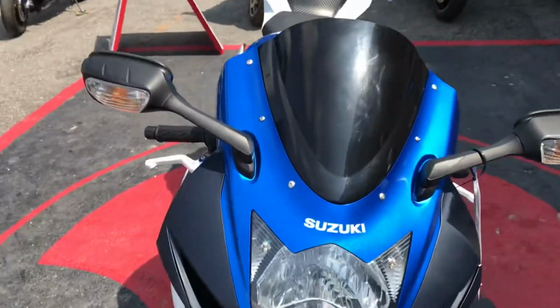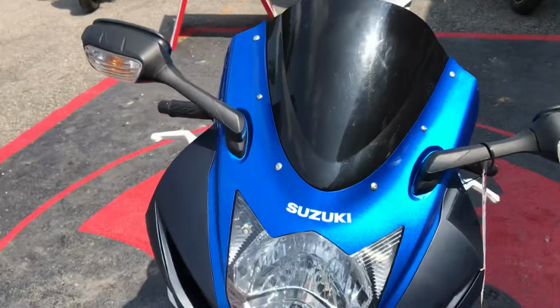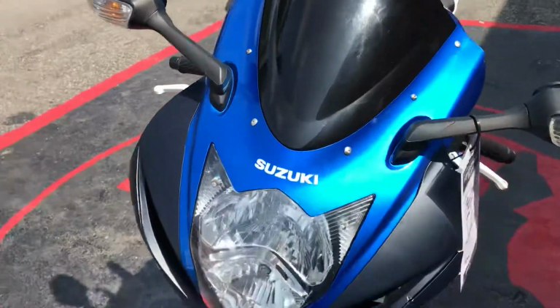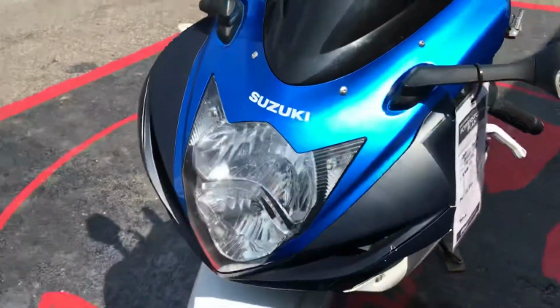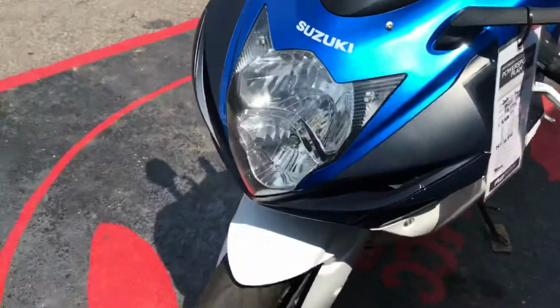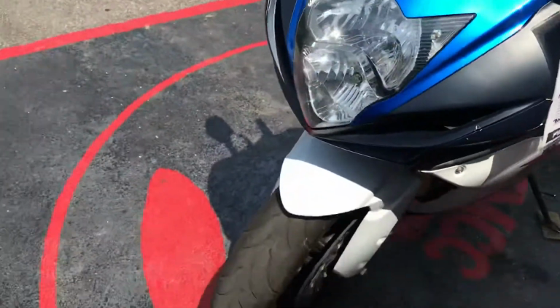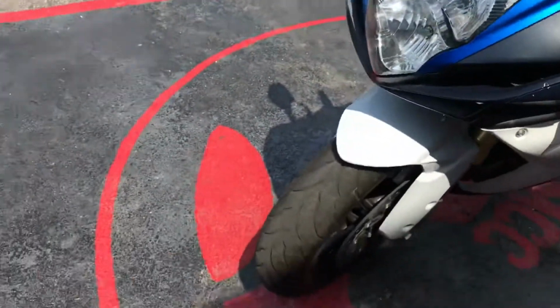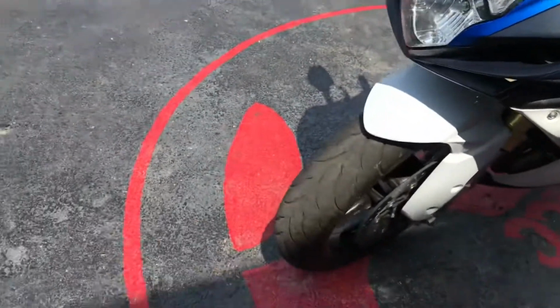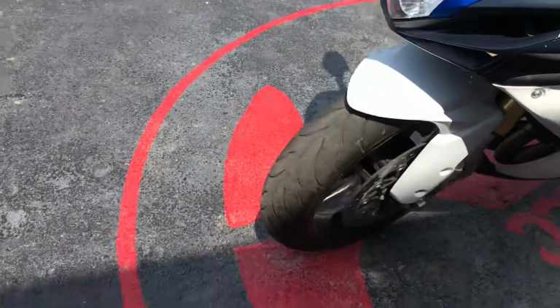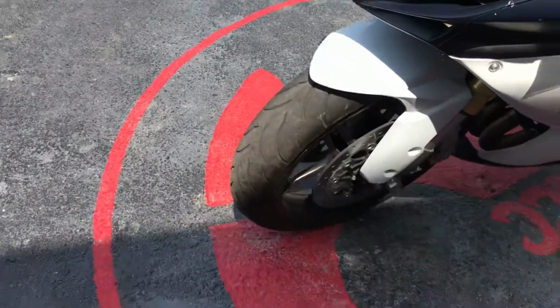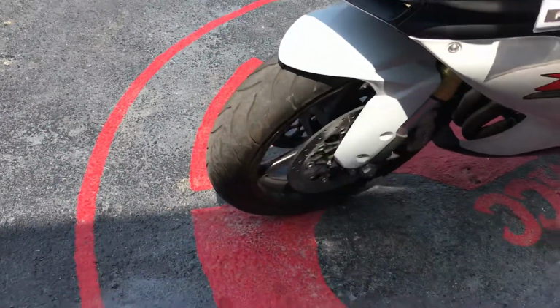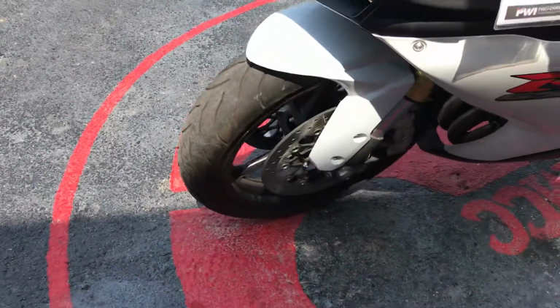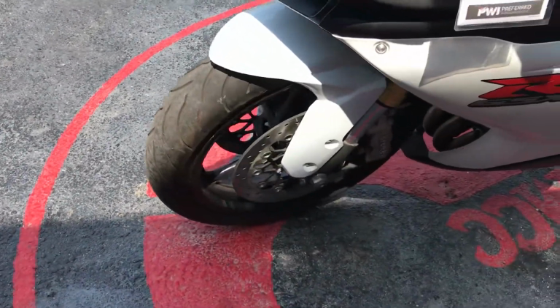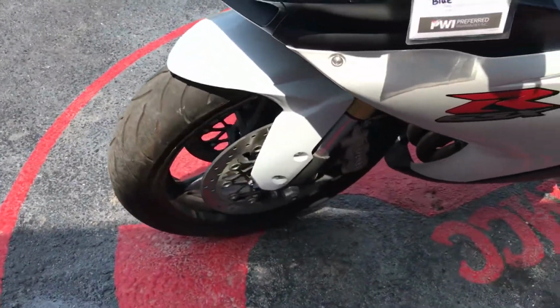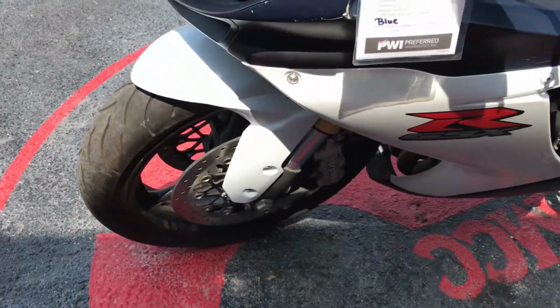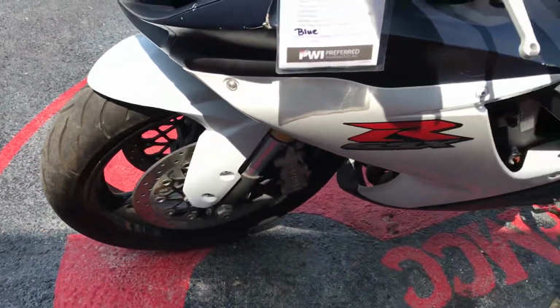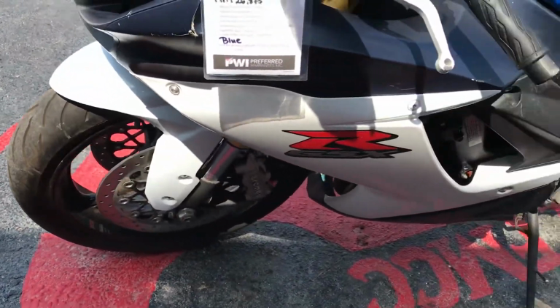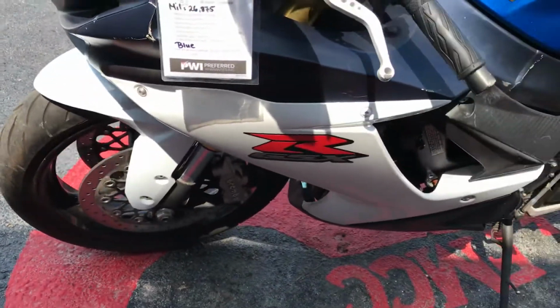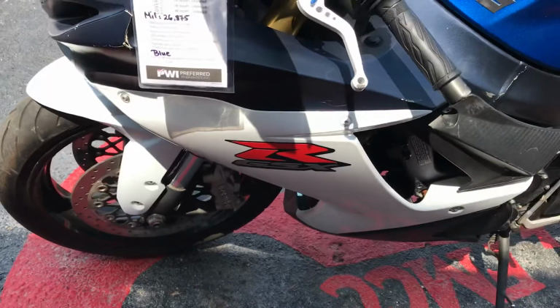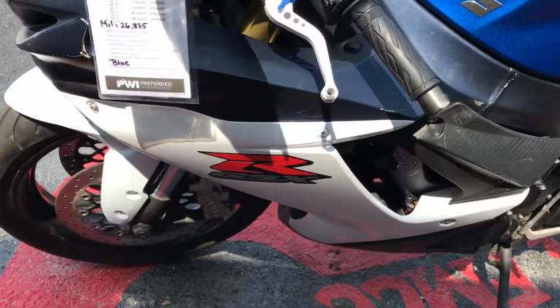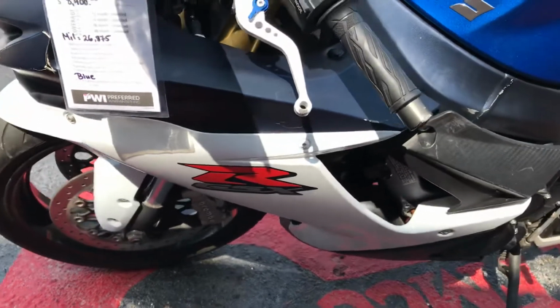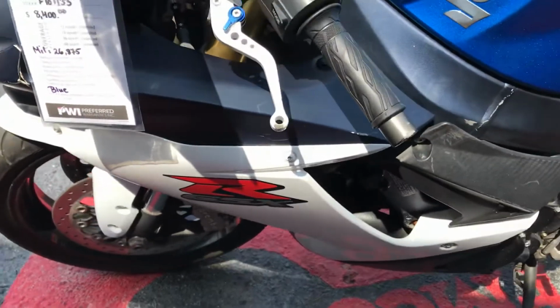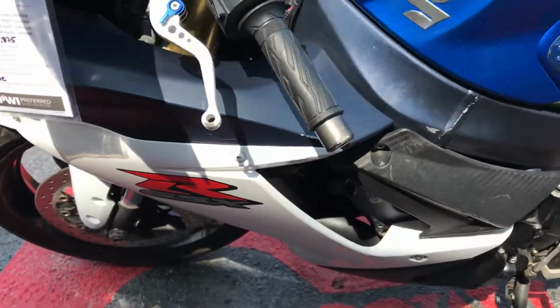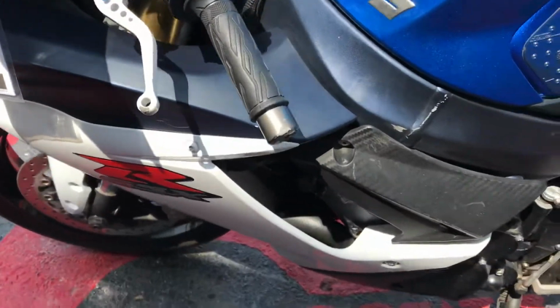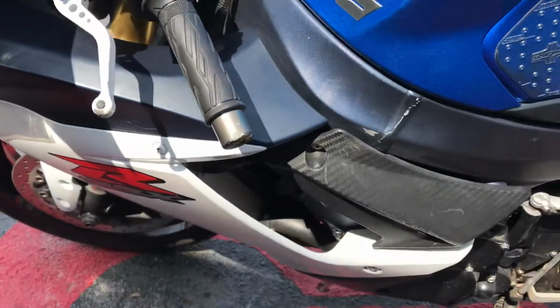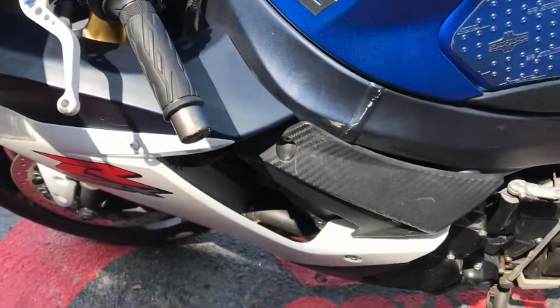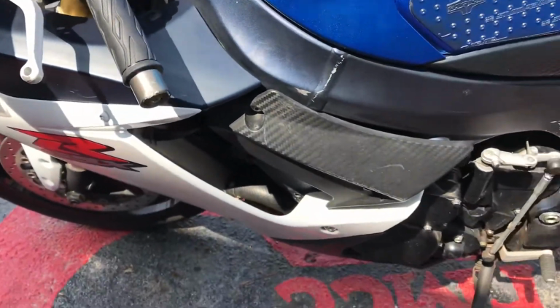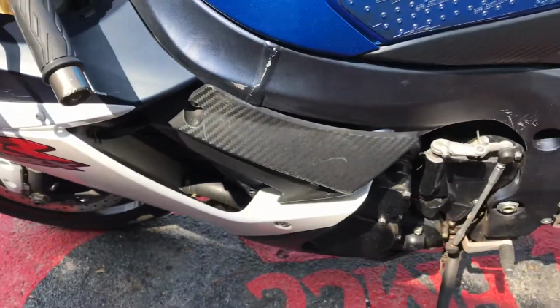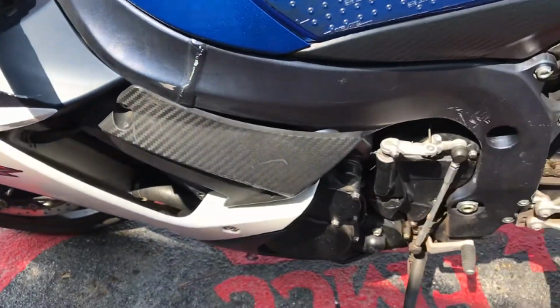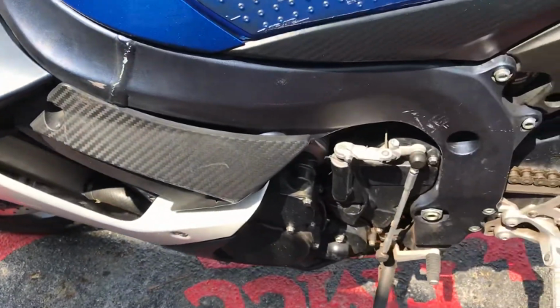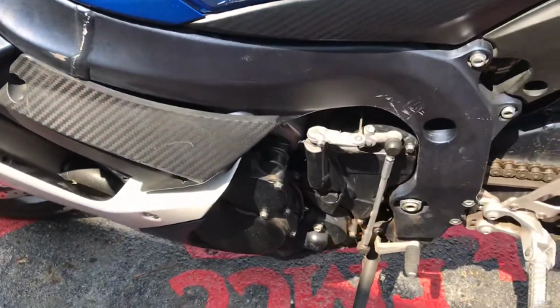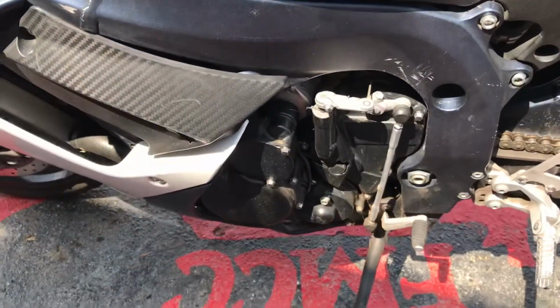This bike runs pretty good and it's in pretty good shape. It's got a few scratches and stuff on it, but no dents or anything like that.